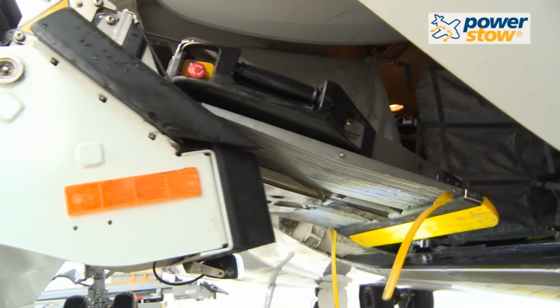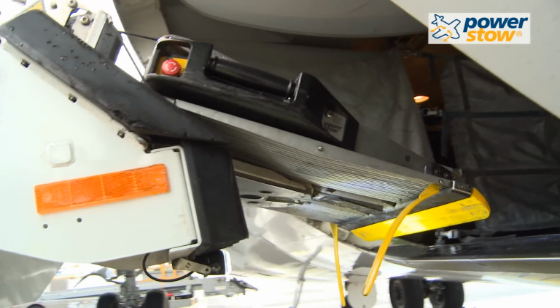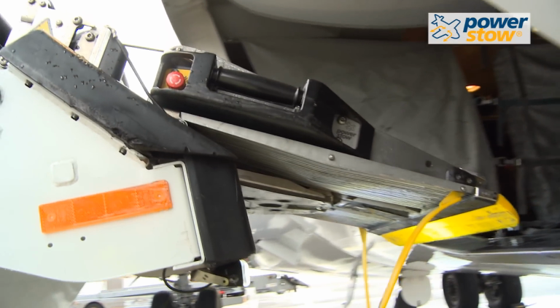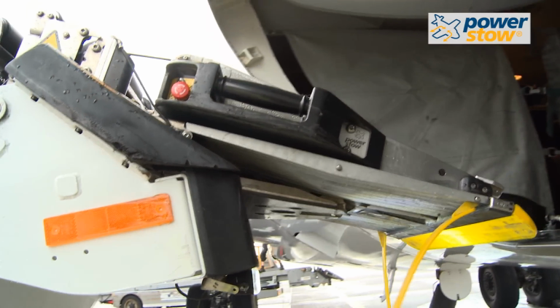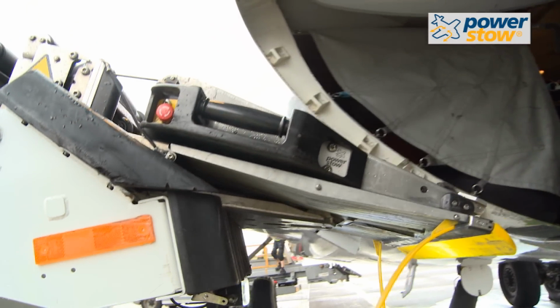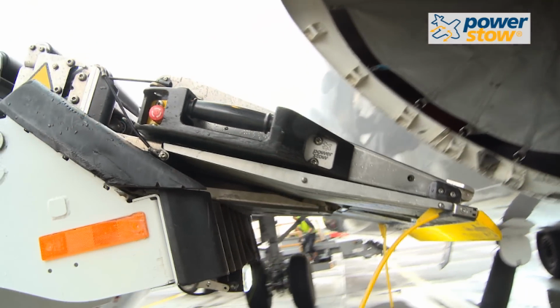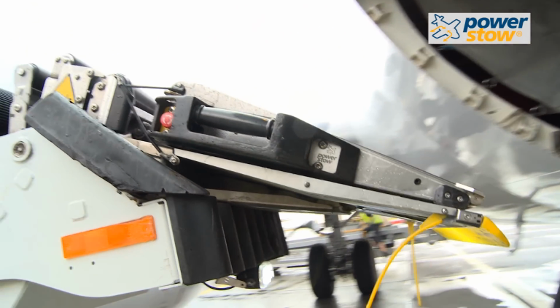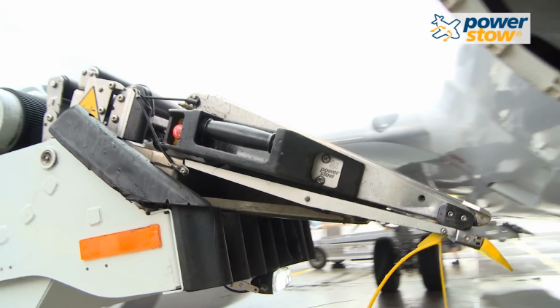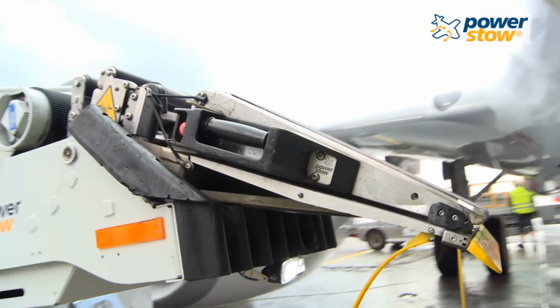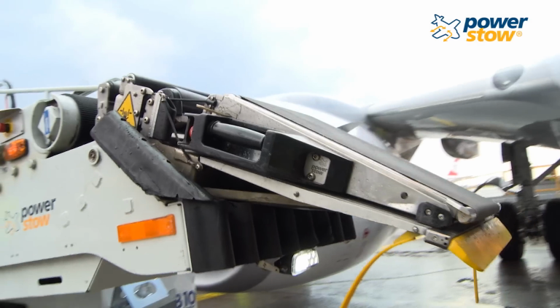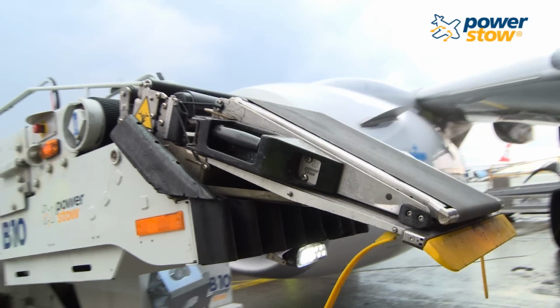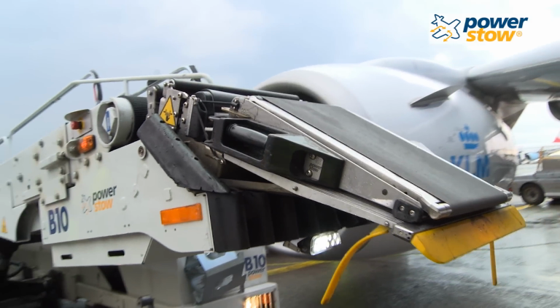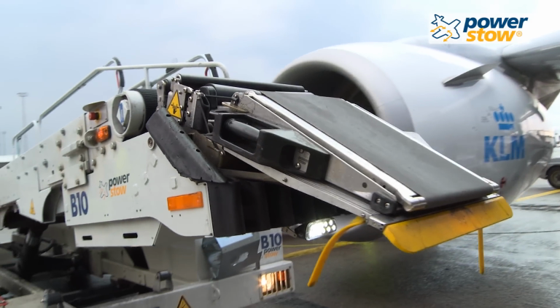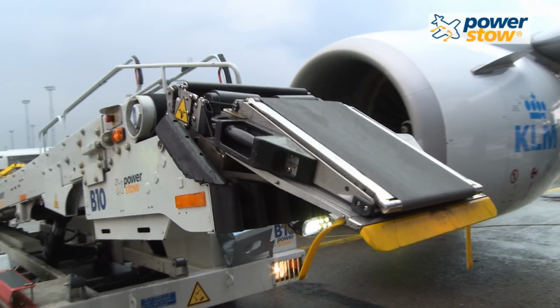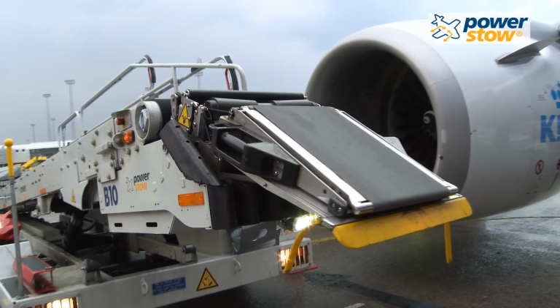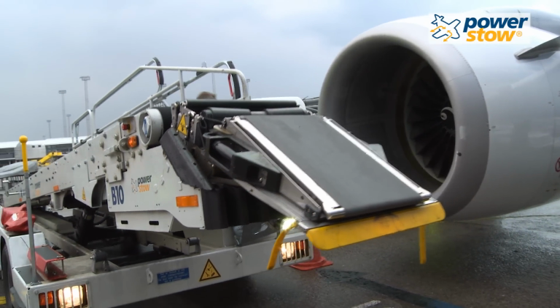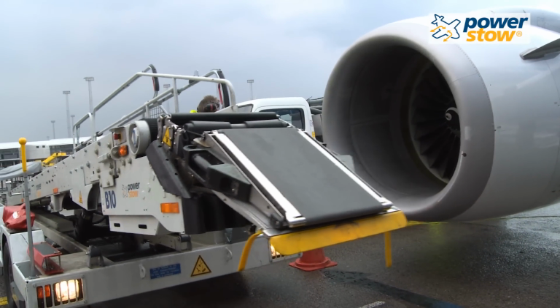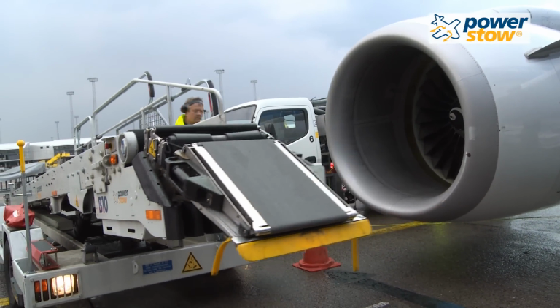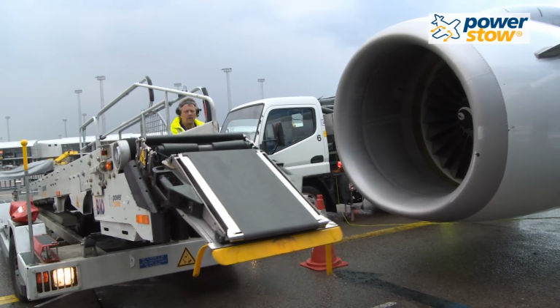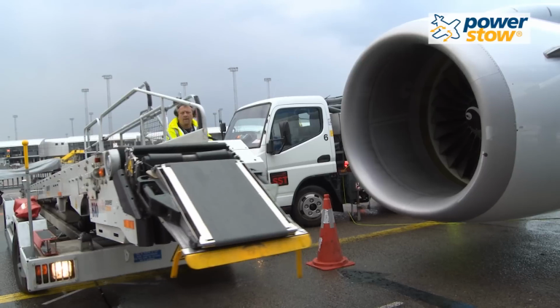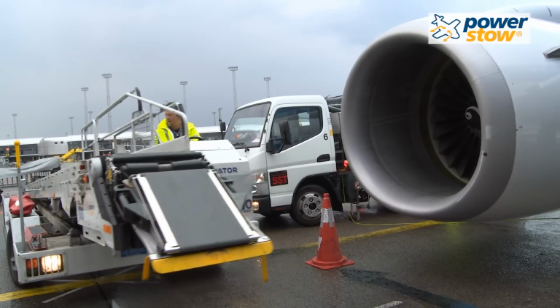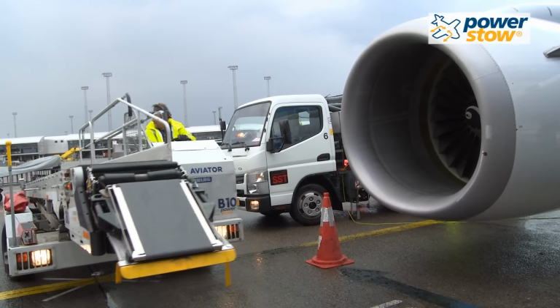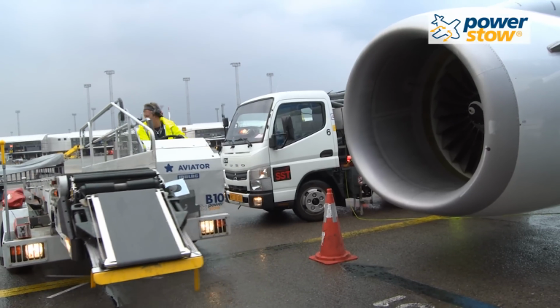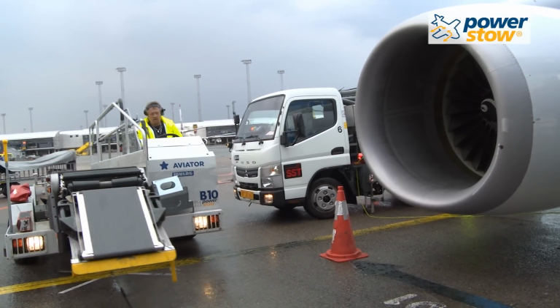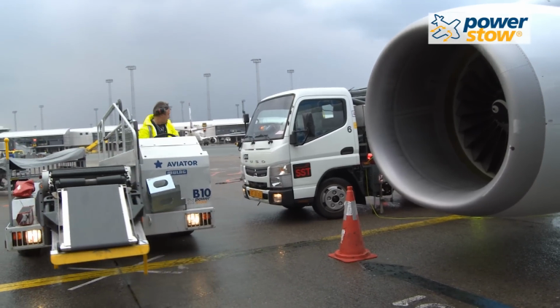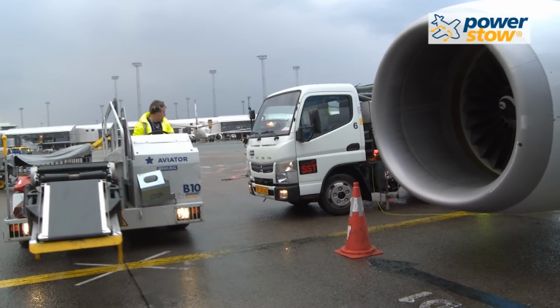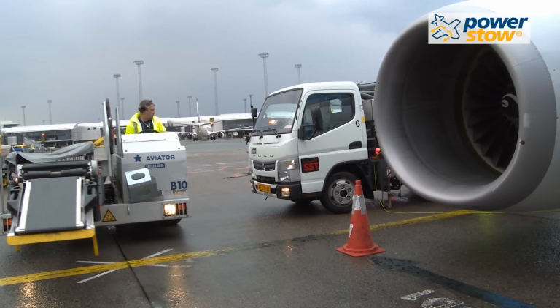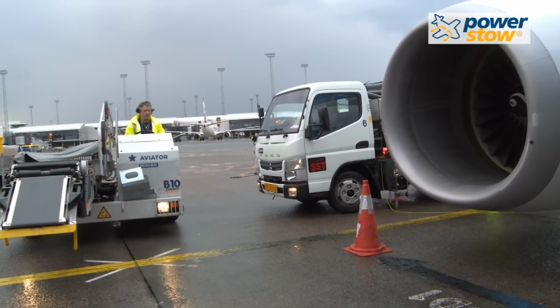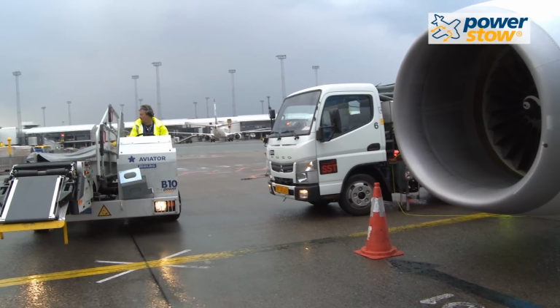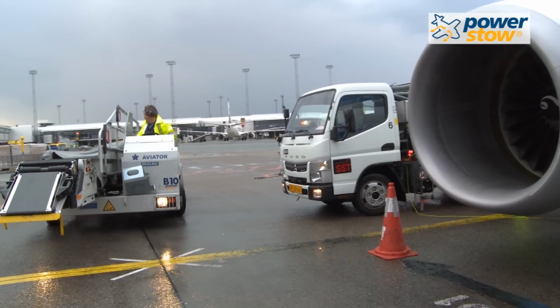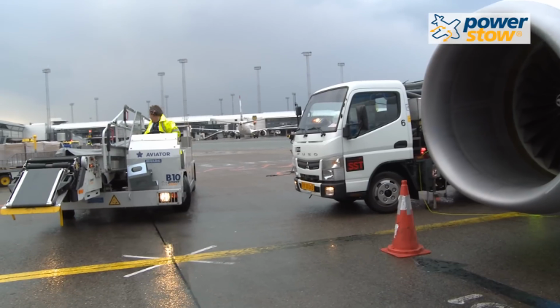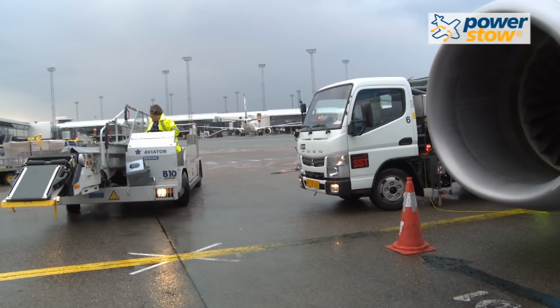In conclusion, by using a PowerStow roller track system, baggage handlers can reduce the repetitive strain experienced each day, preserve their backs and shoulders, and improve the quality of life both on and off the job.